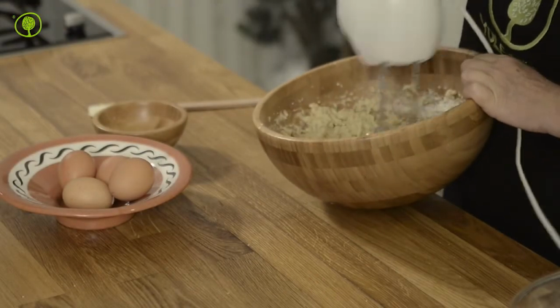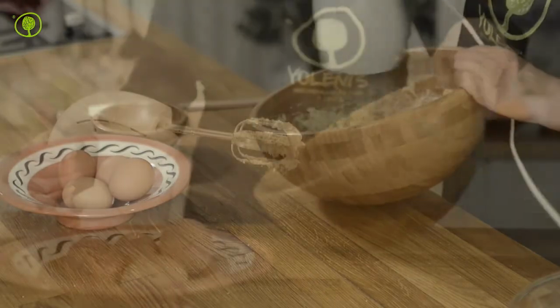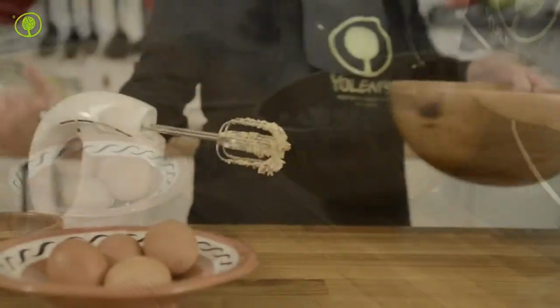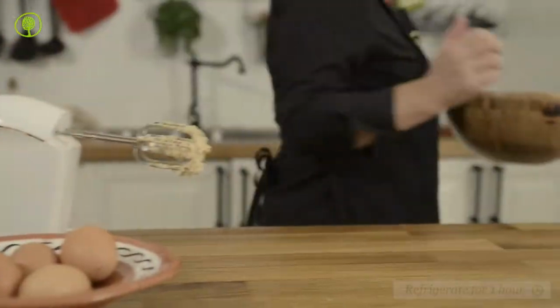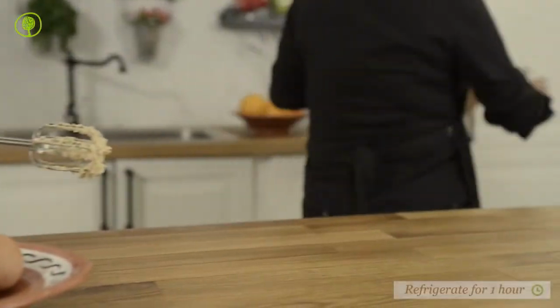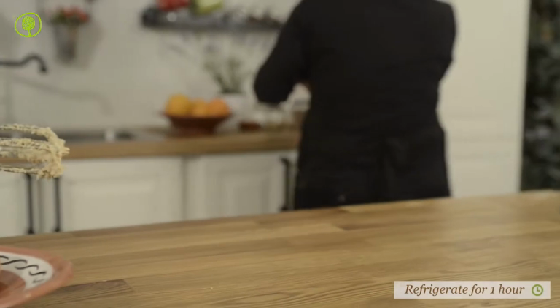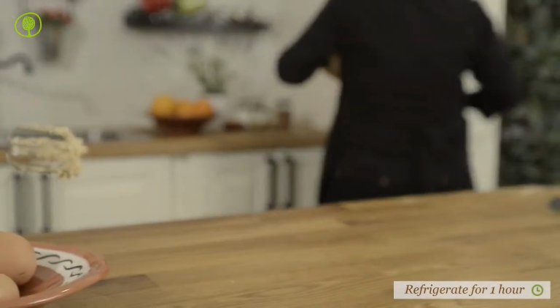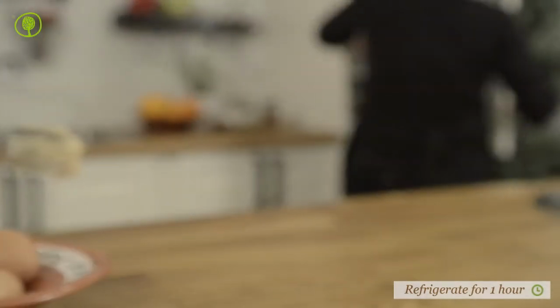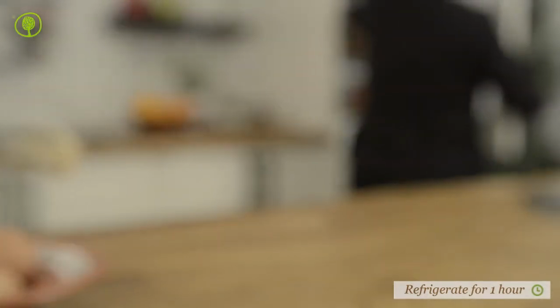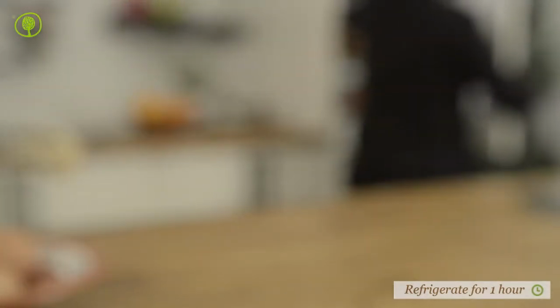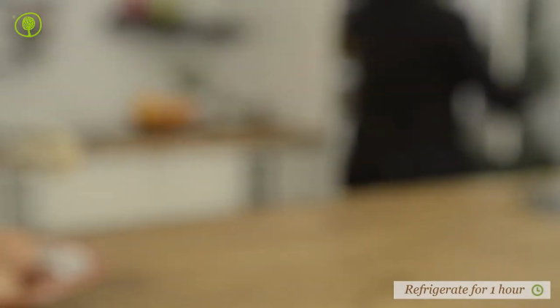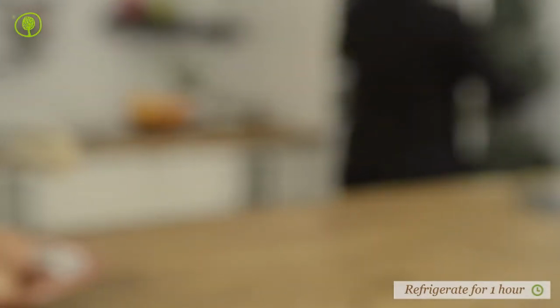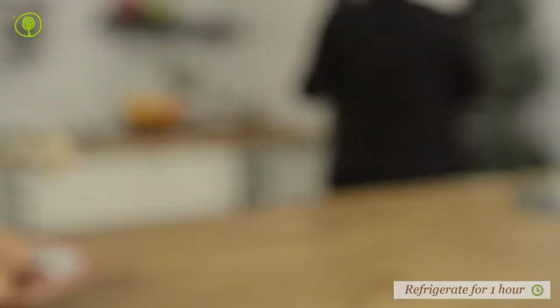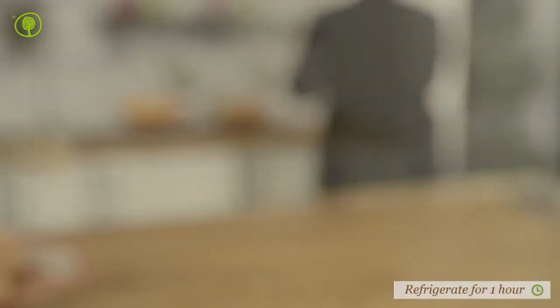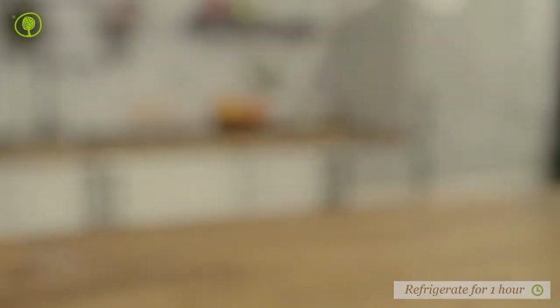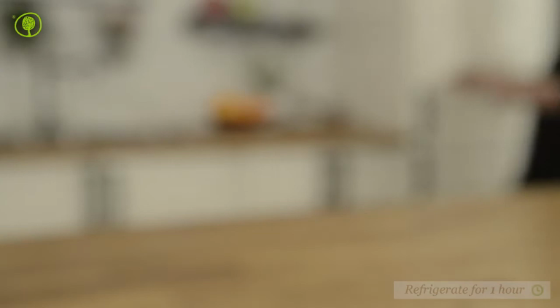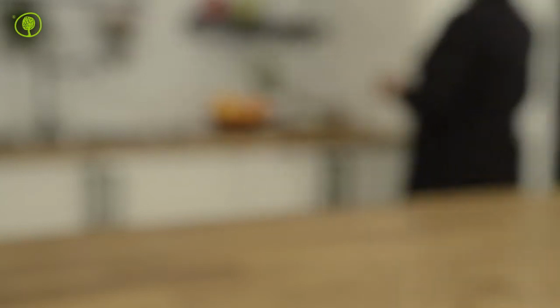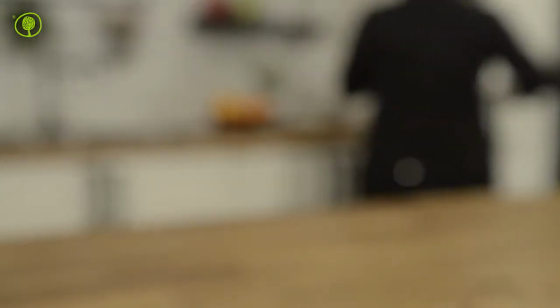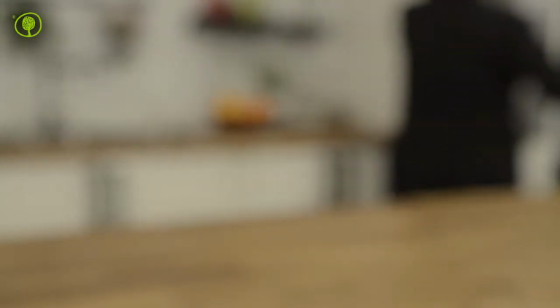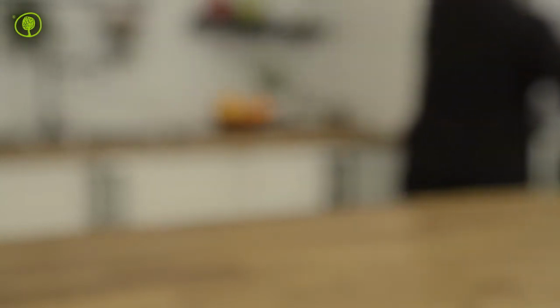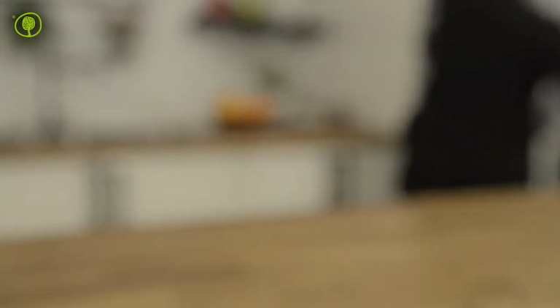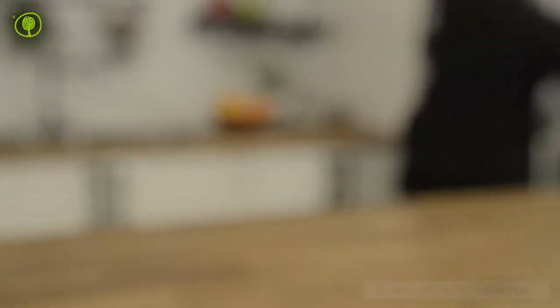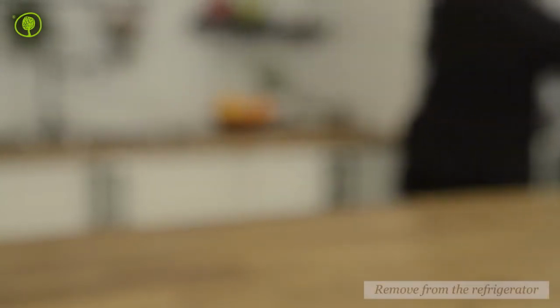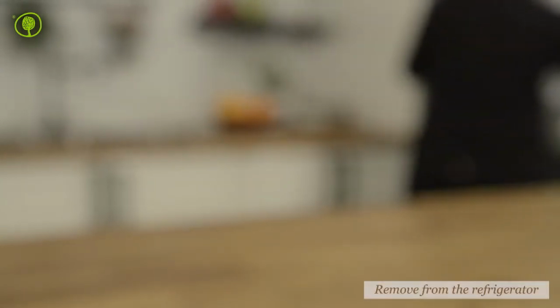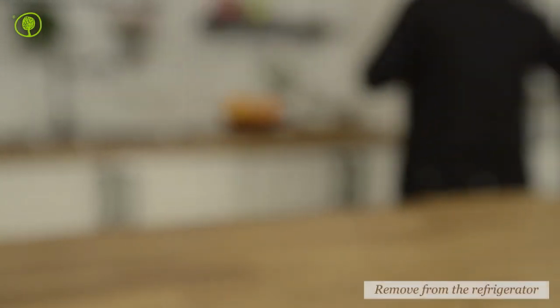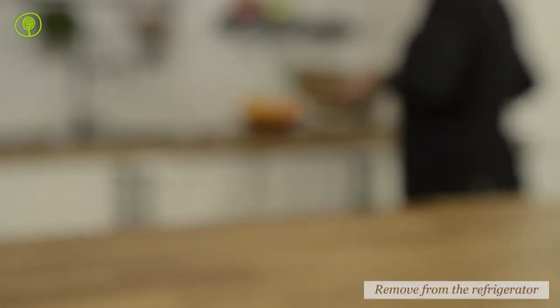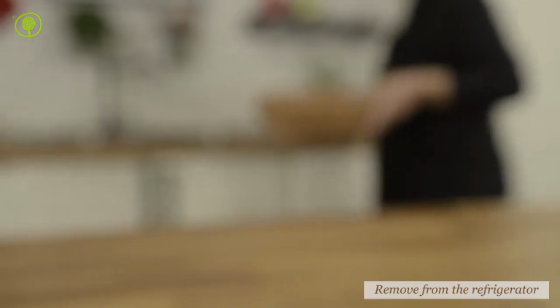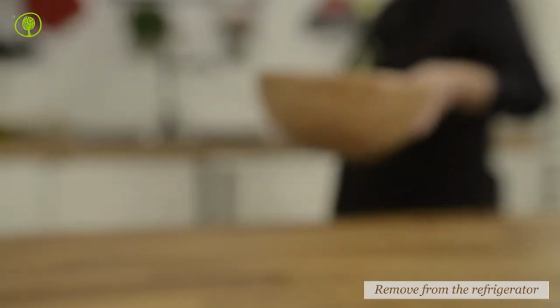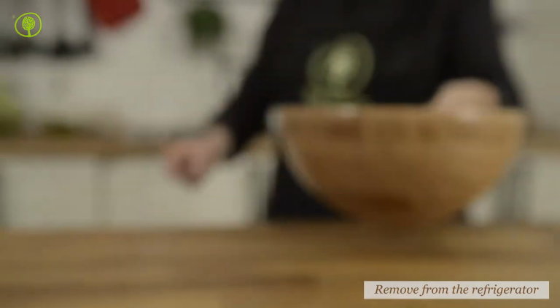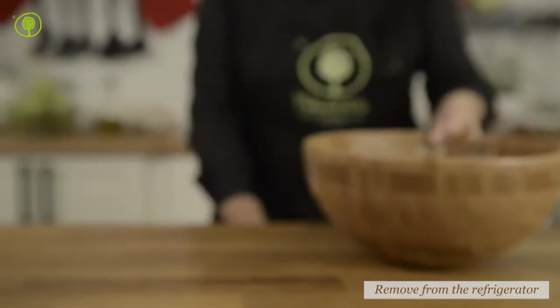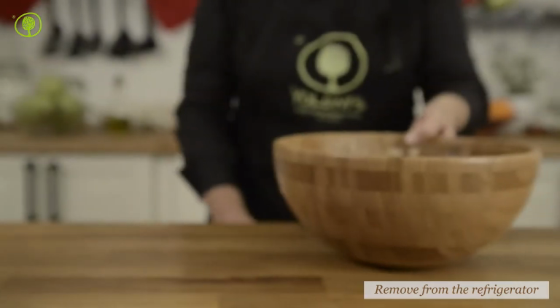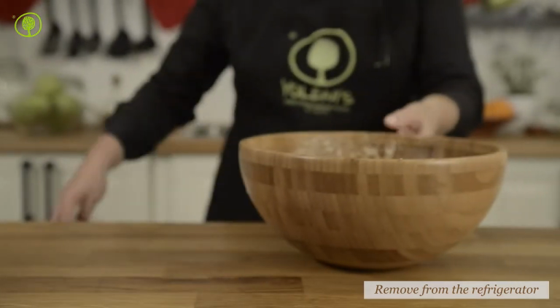Put the mixture in the refrigerator for one hour to set. We place the dough in the refrigerator because the butter needs to set too, and that helps us with the shaping of the cookies.